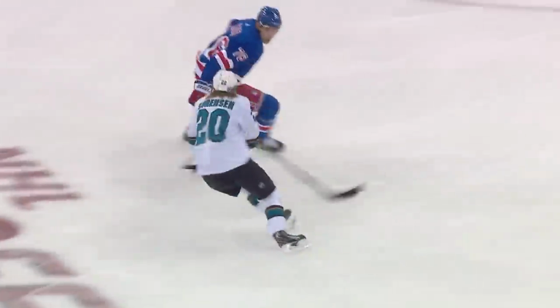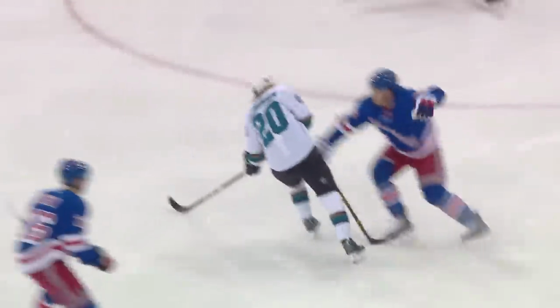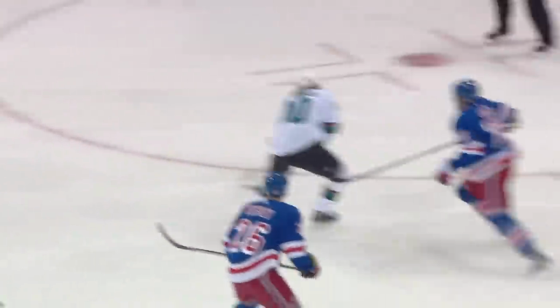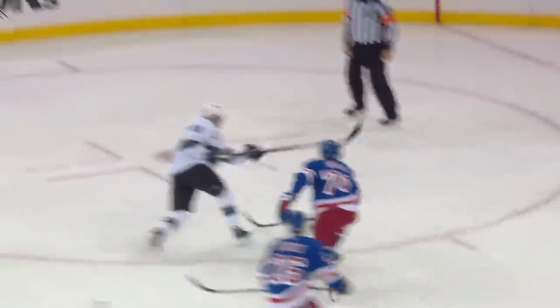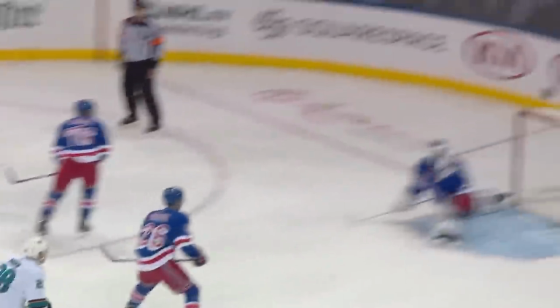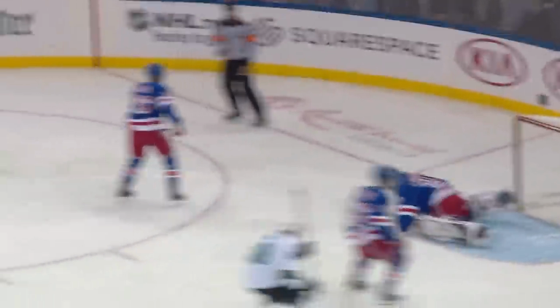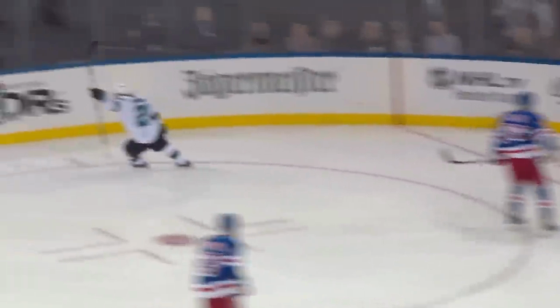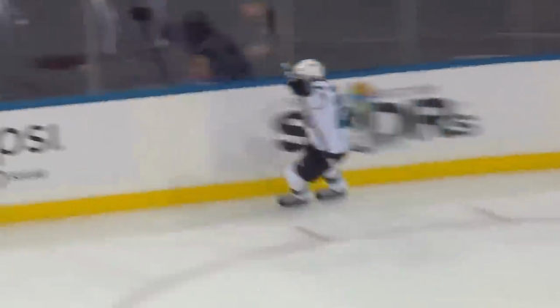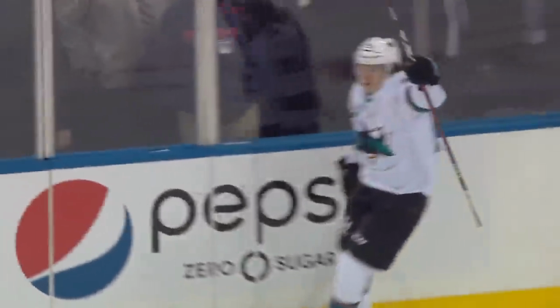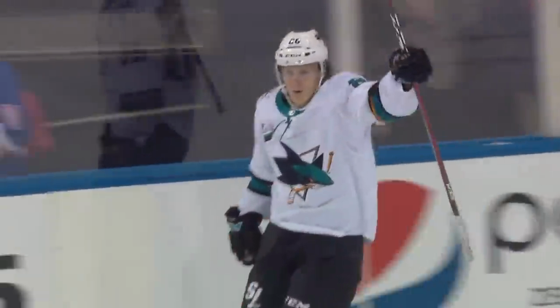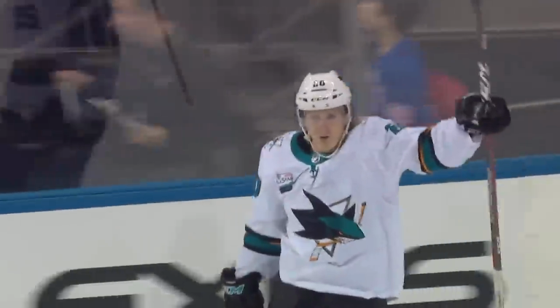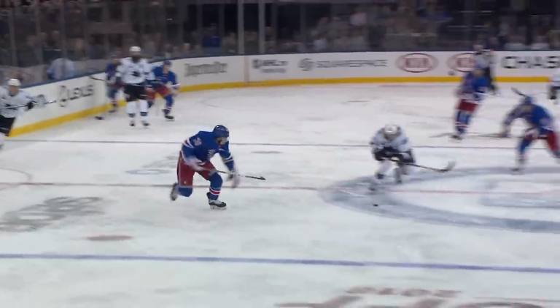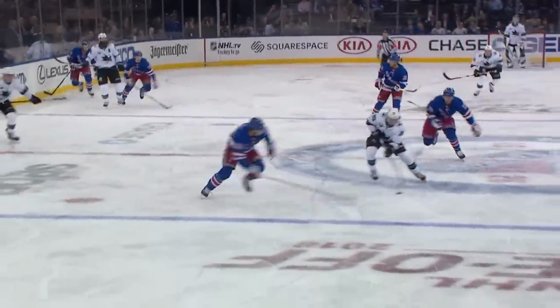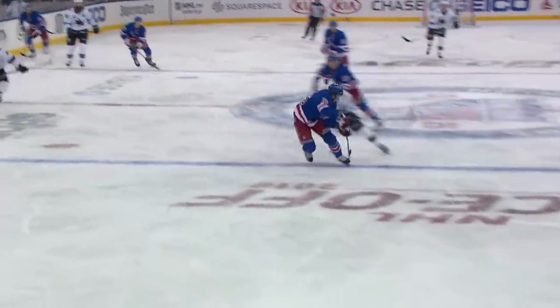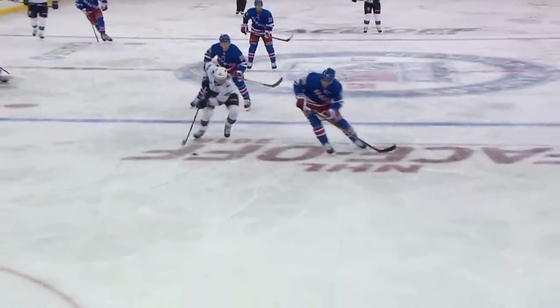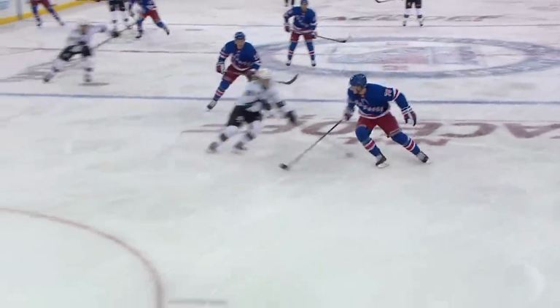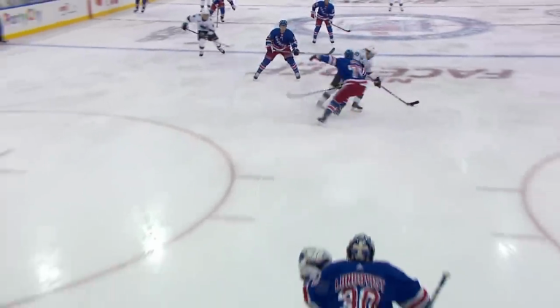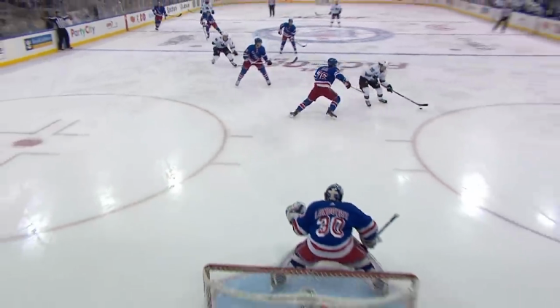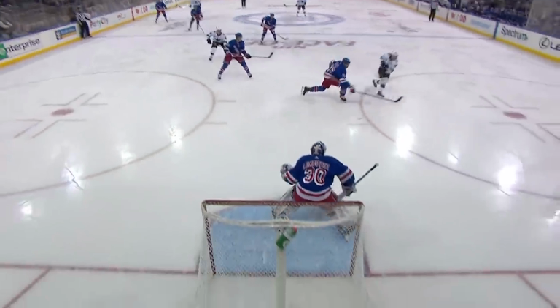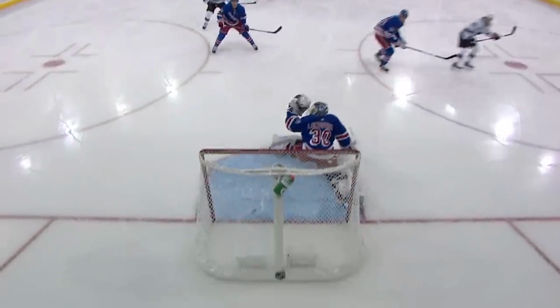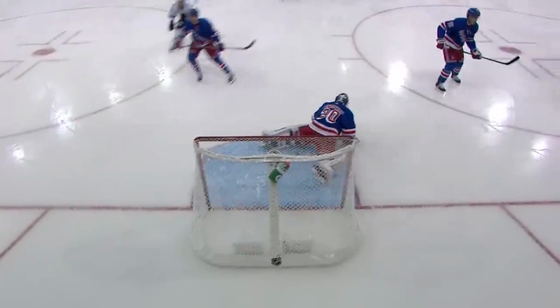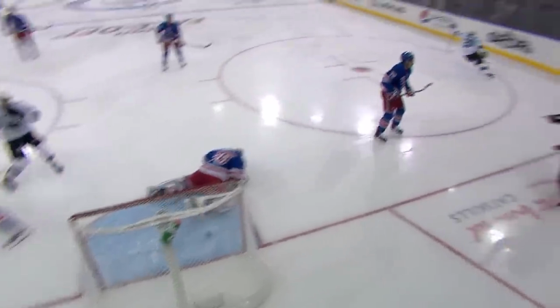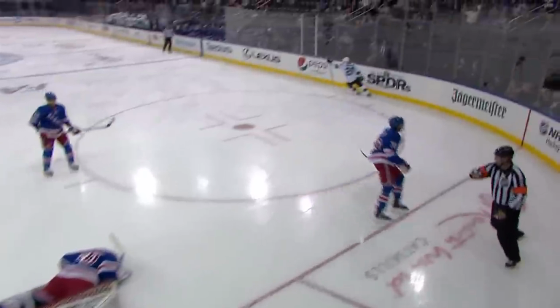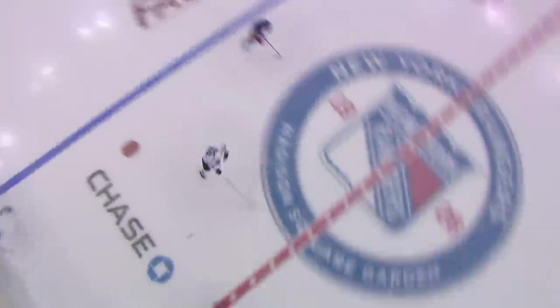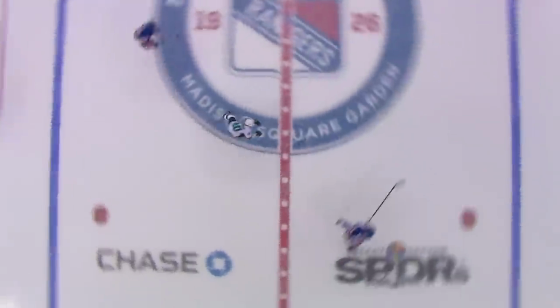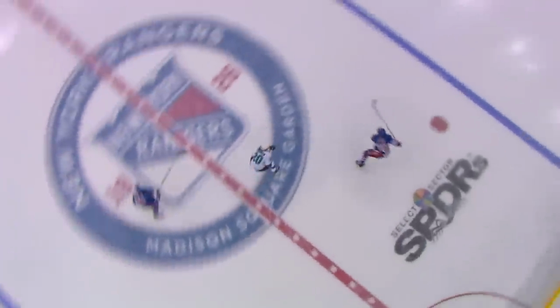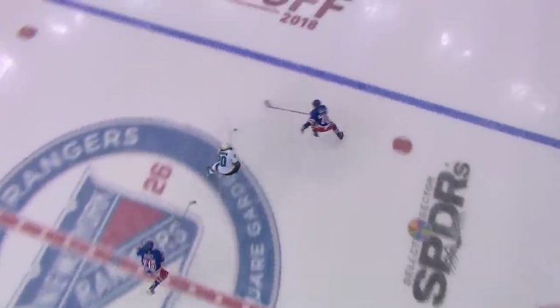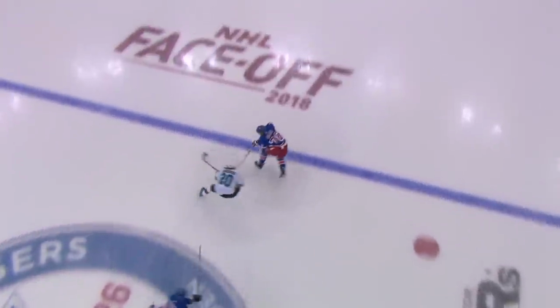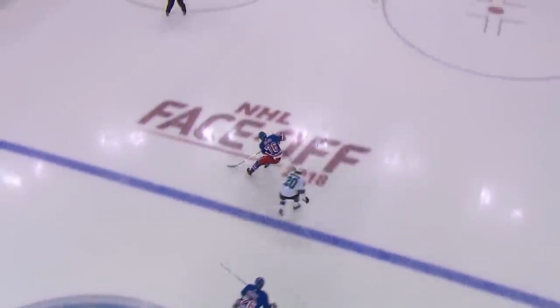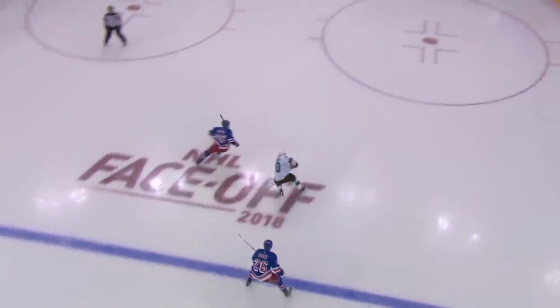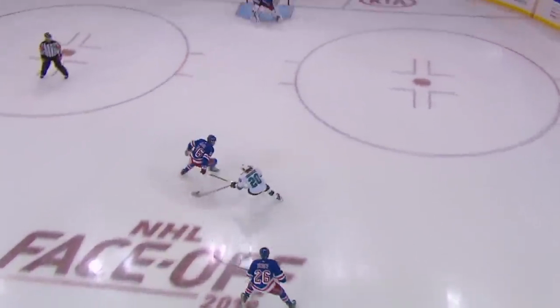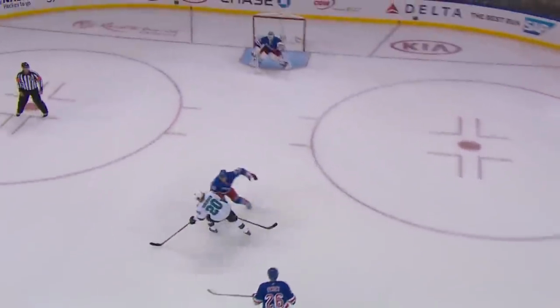A nice move, and then another, and a shot! And he scores! What a shorthanded goal for Marcus Sorensen! Dippity-doo! Dippity-doo-dah!